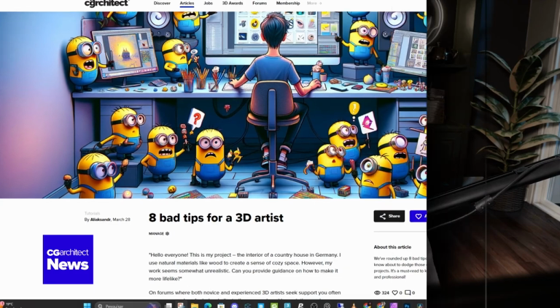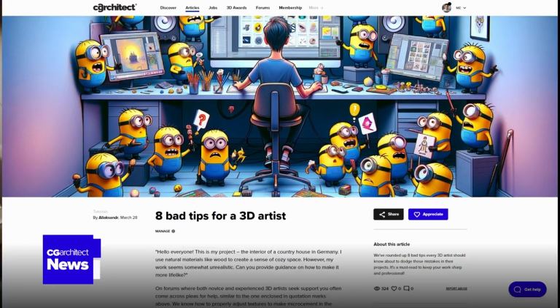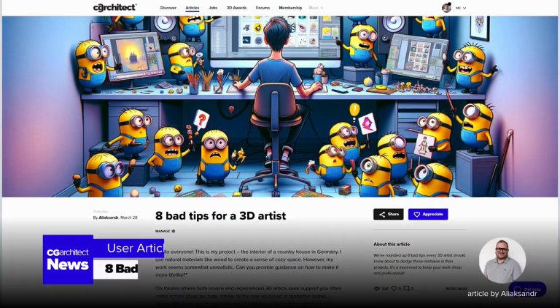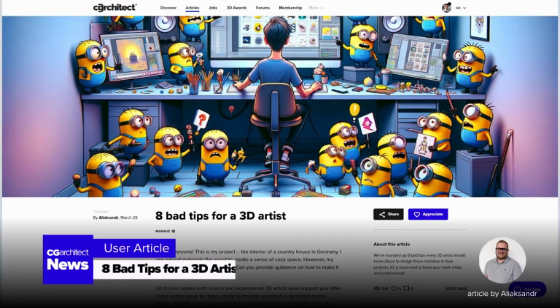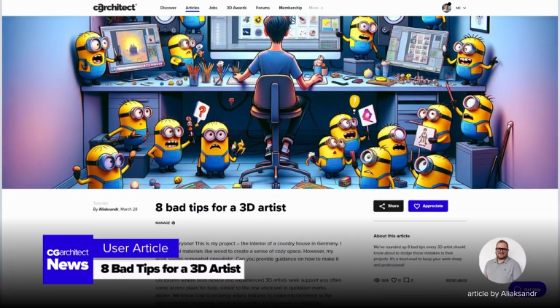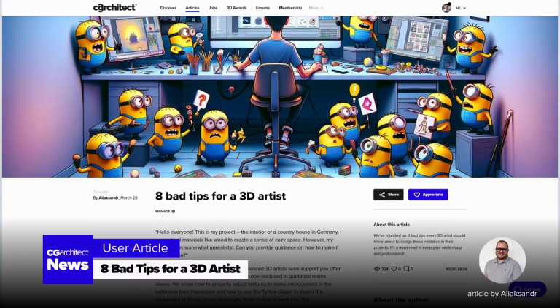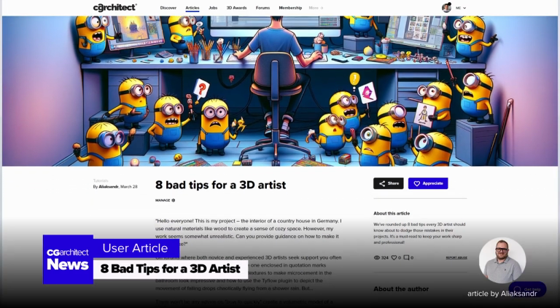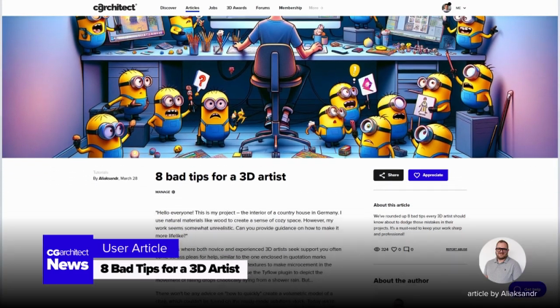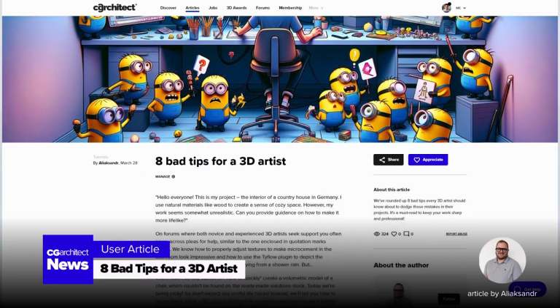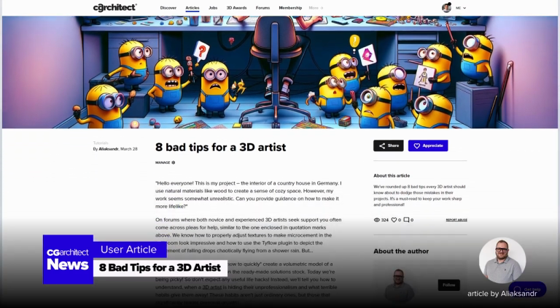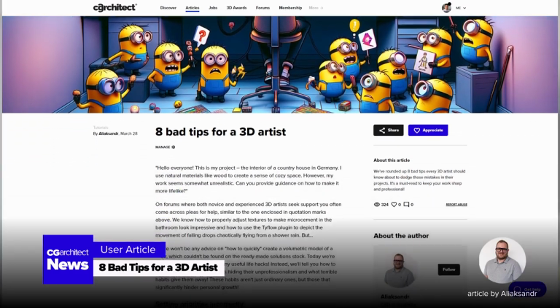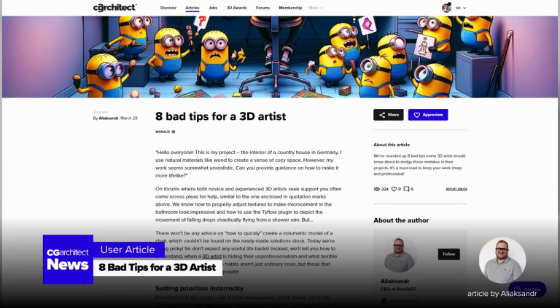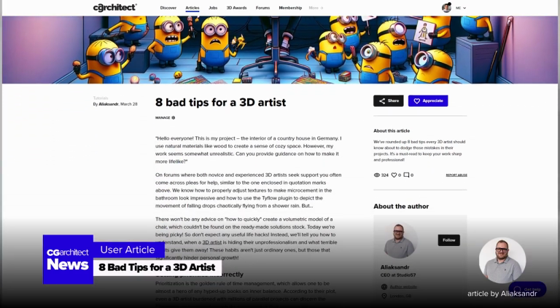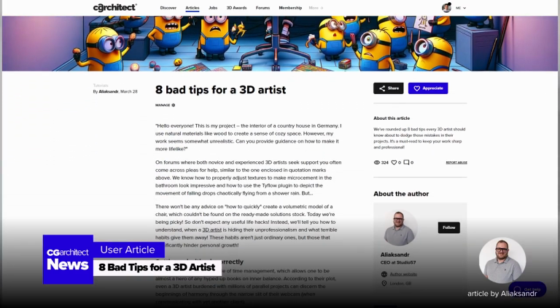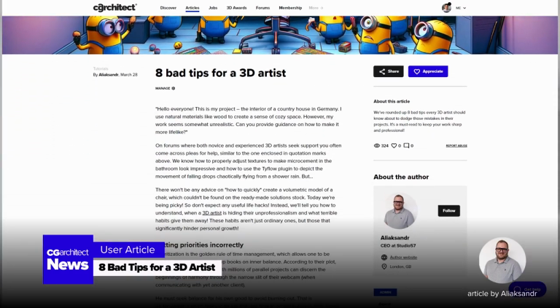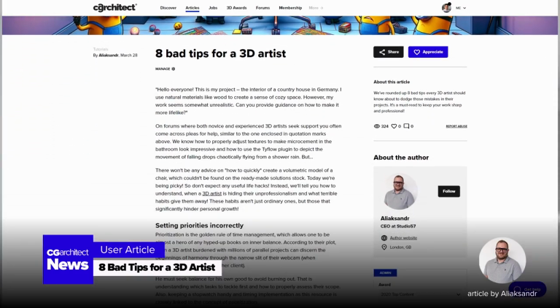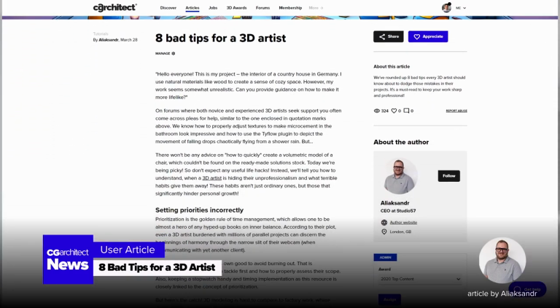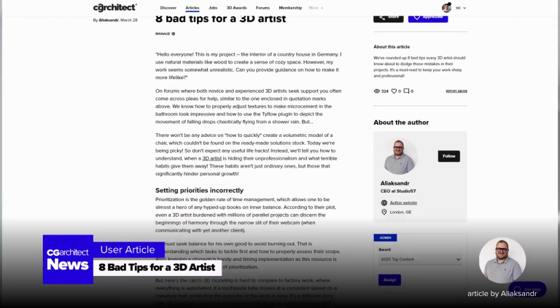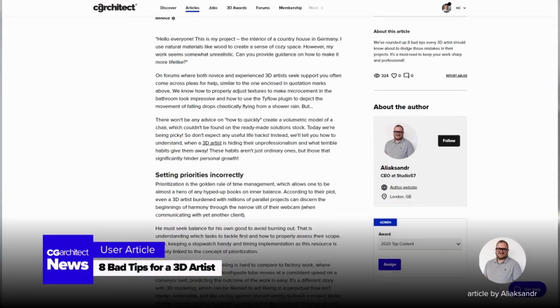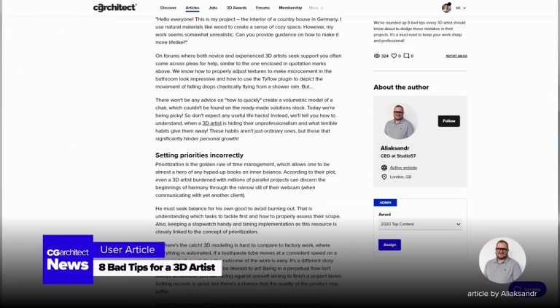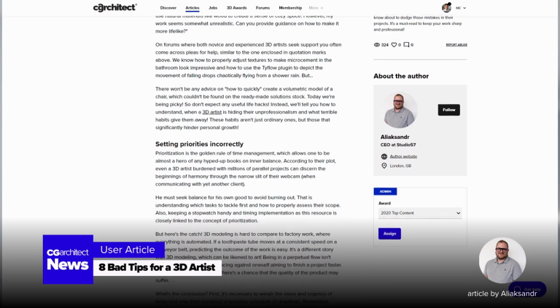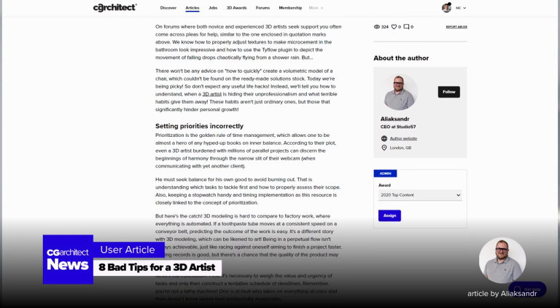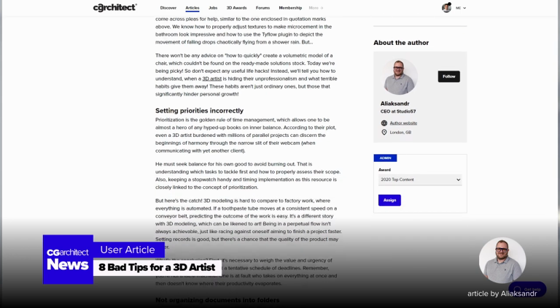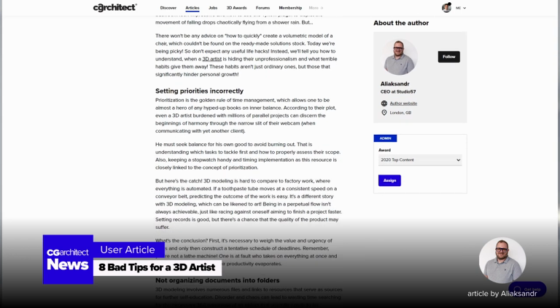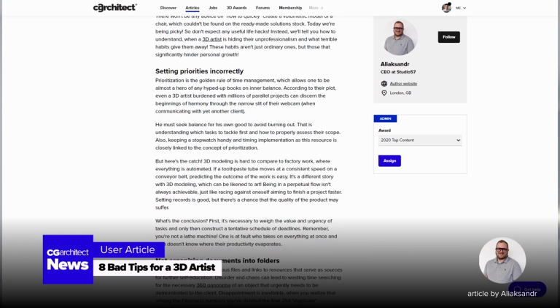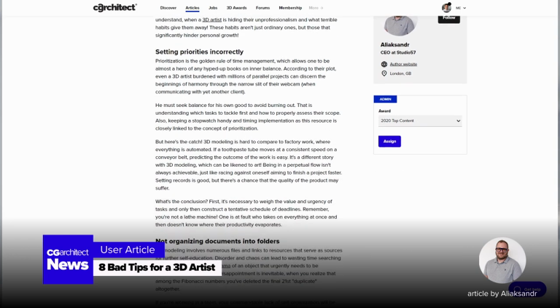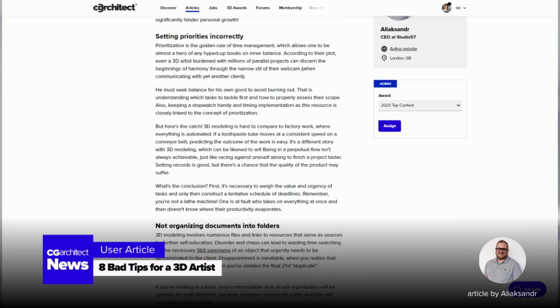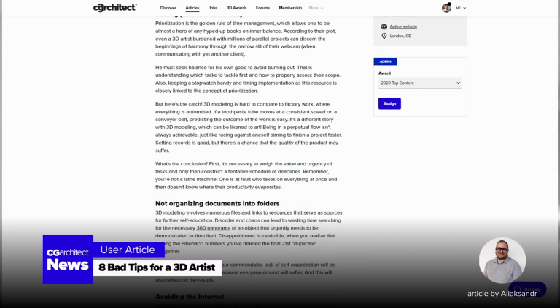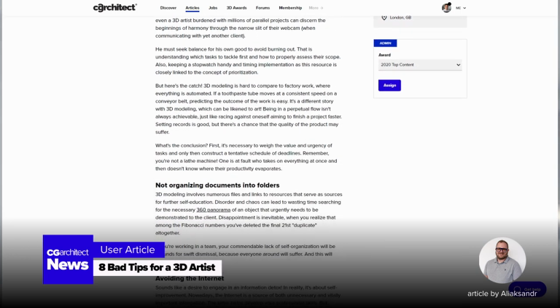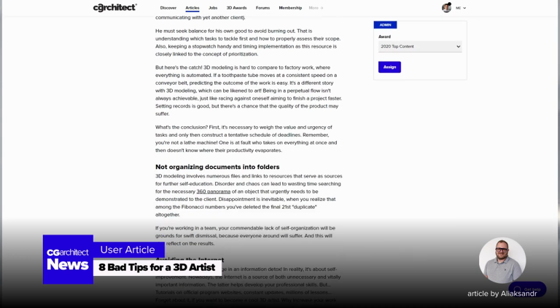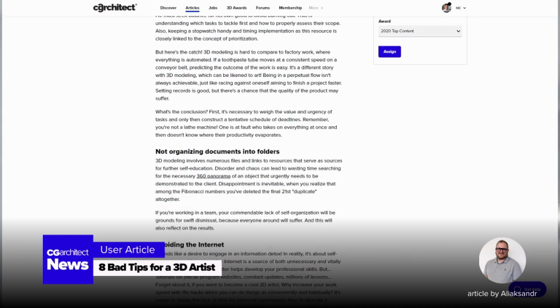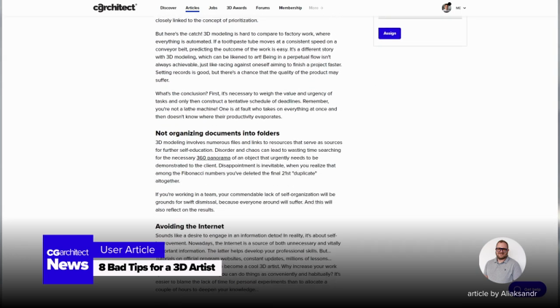Don't miss '8 Bad Tips for a 3D Artist,' packed with insights that could transform your approach to architectural visualization.